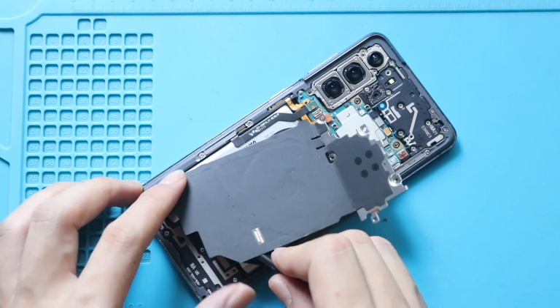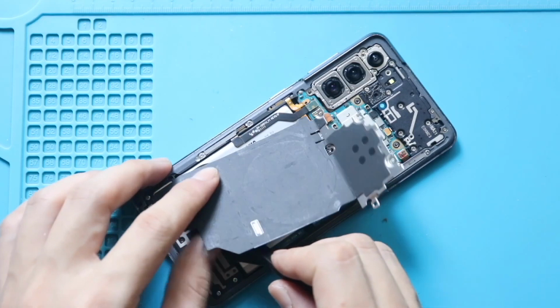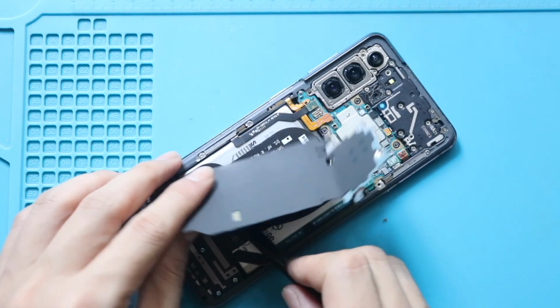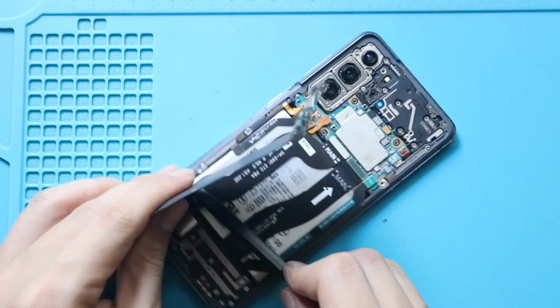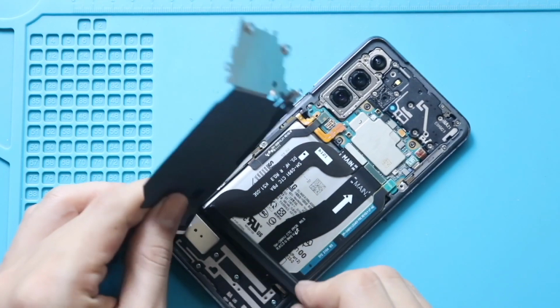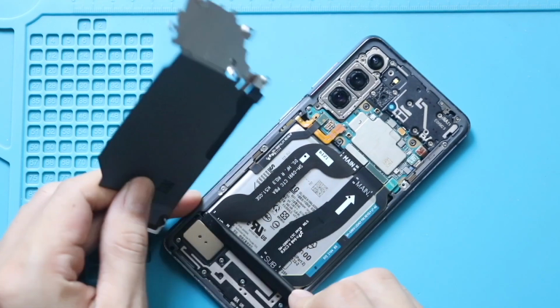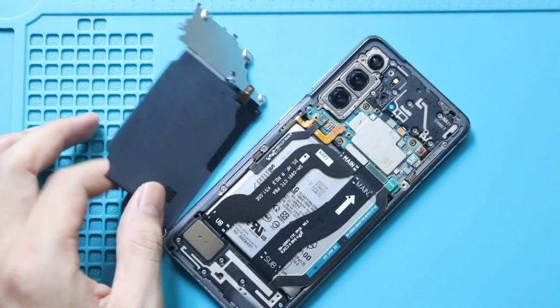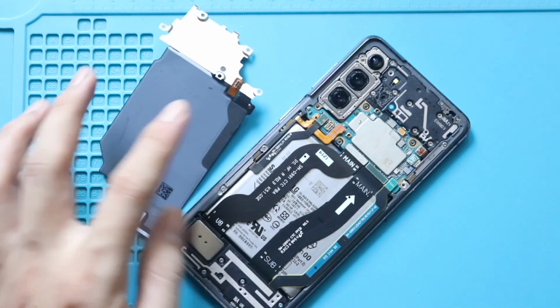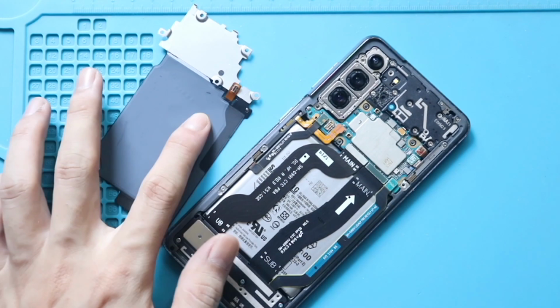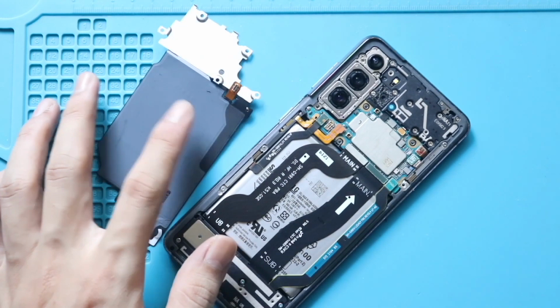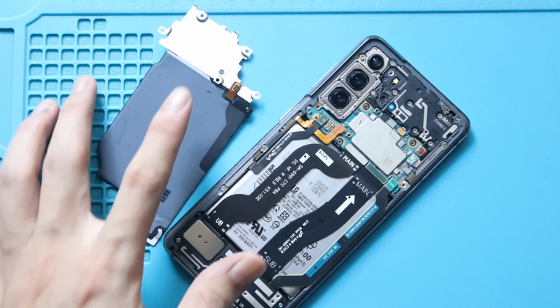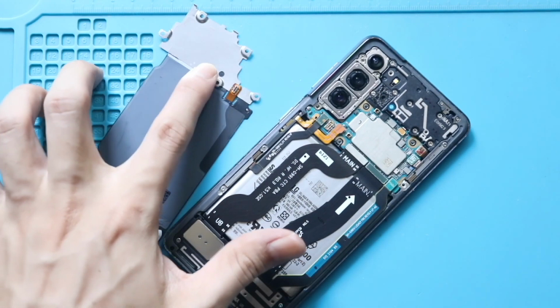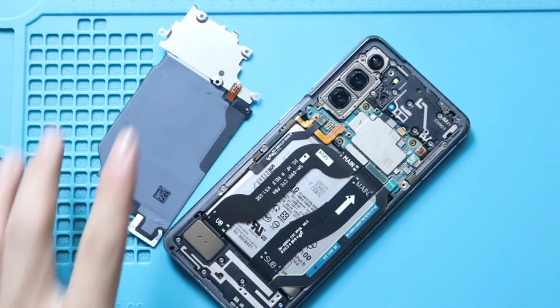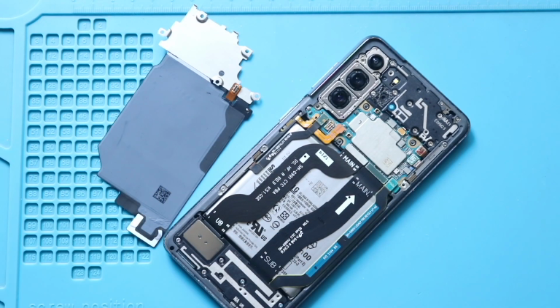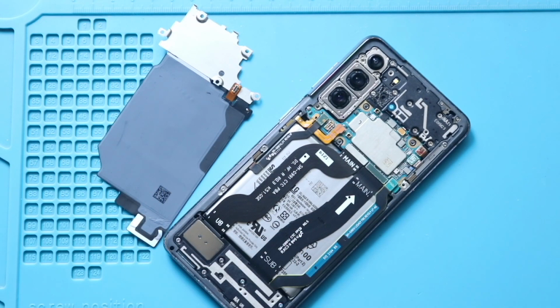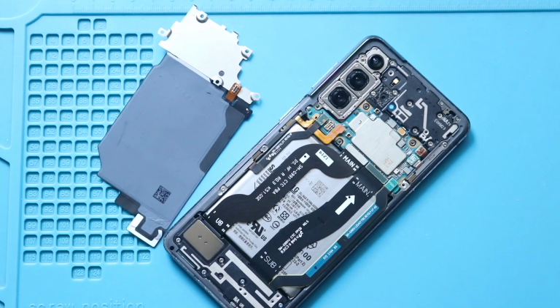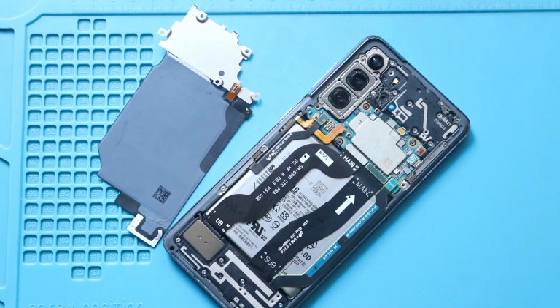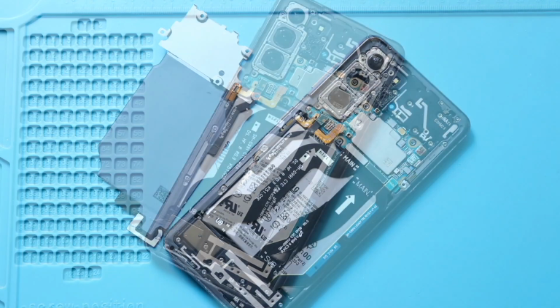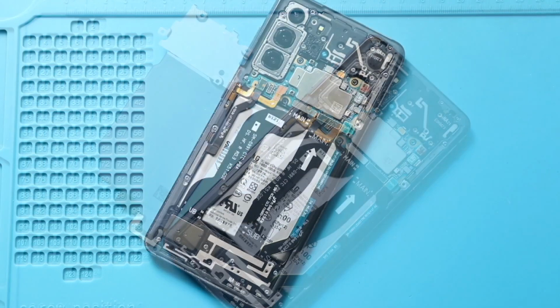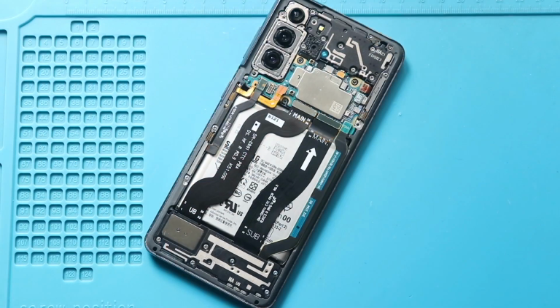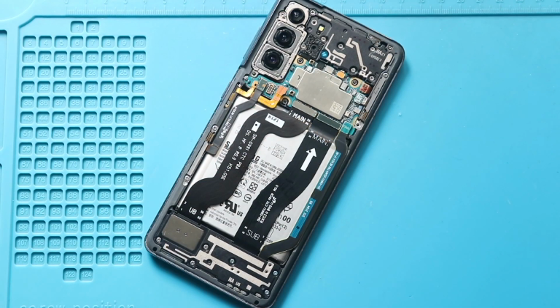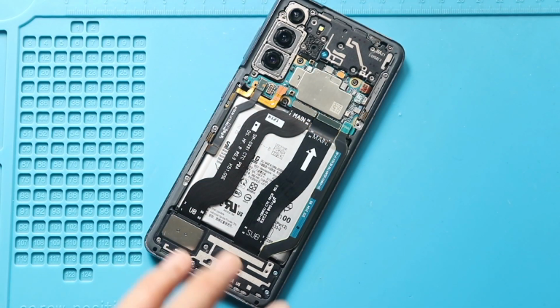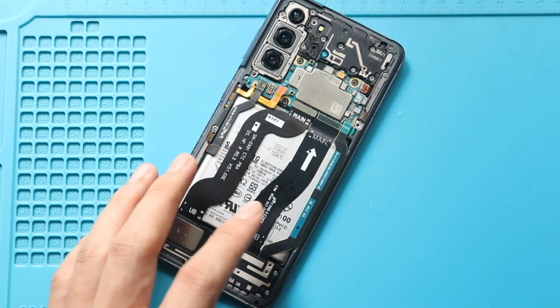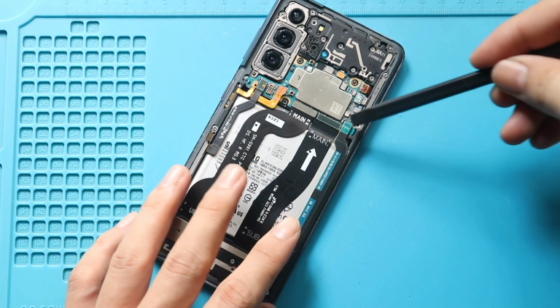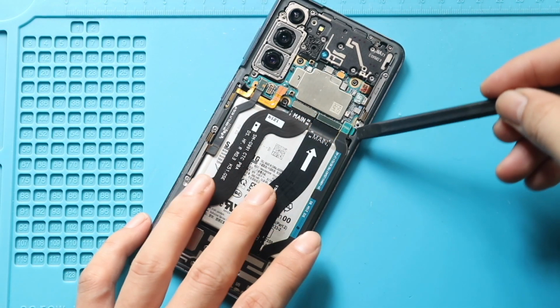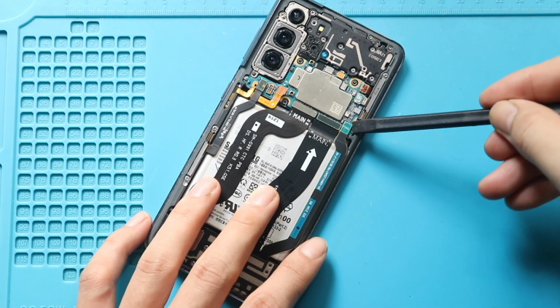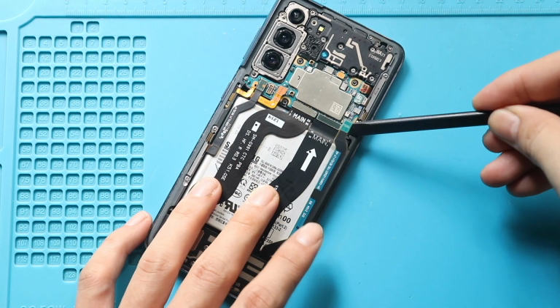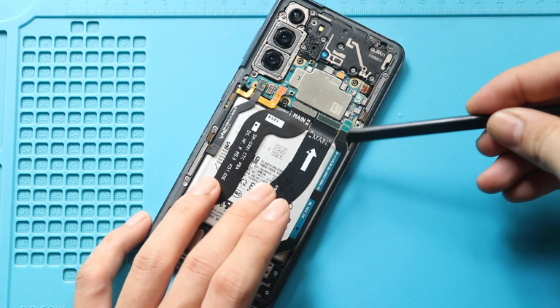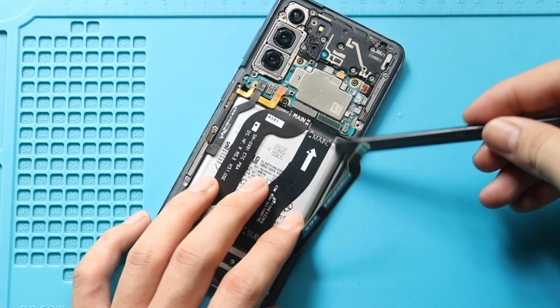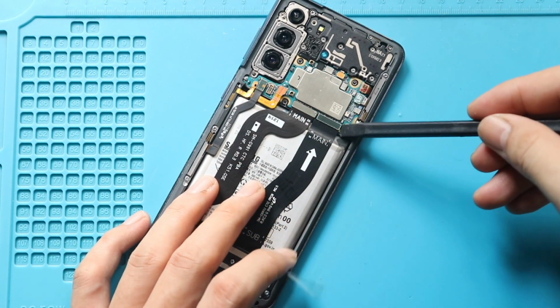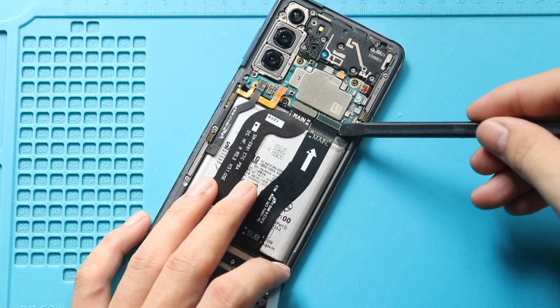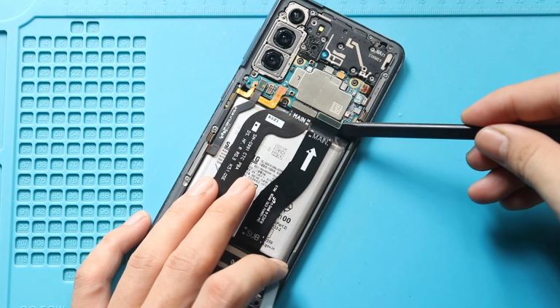Next, disconnect the main flex, LCD flex, and two signal antenna plugs from the logic board.